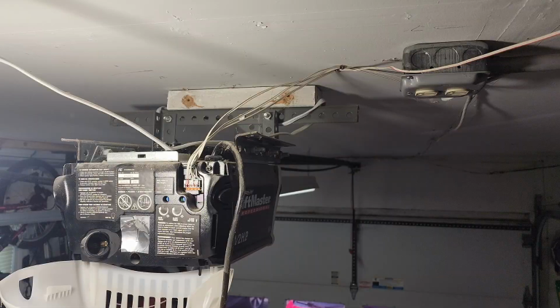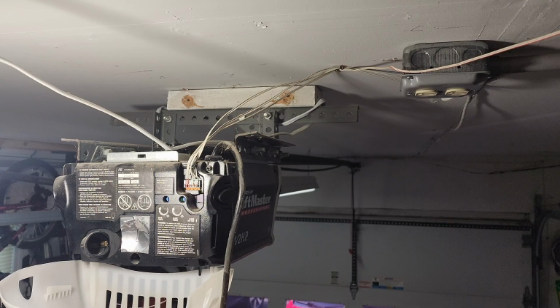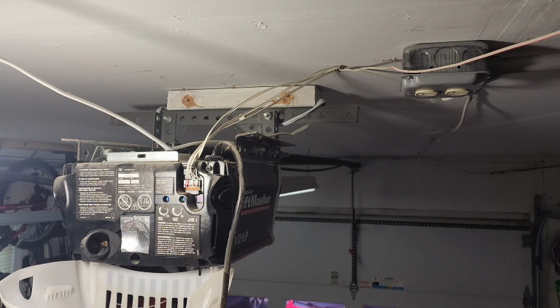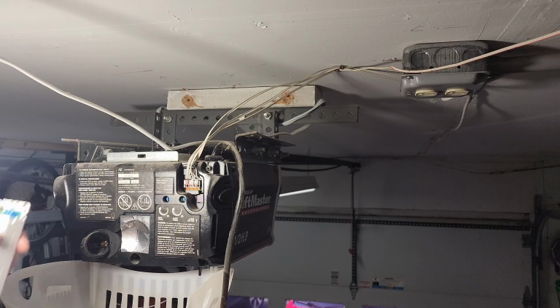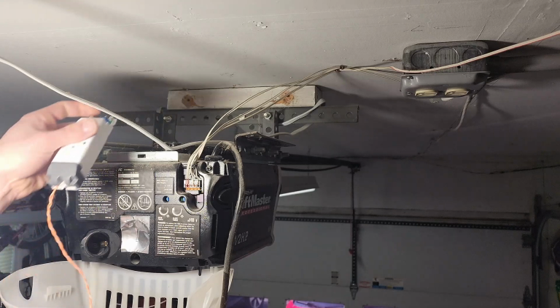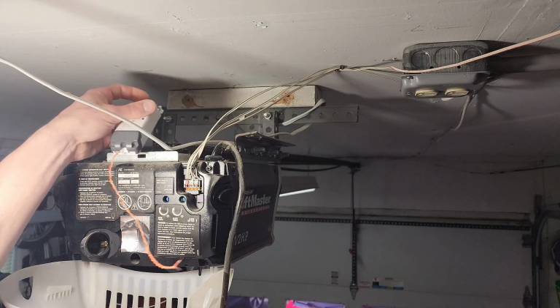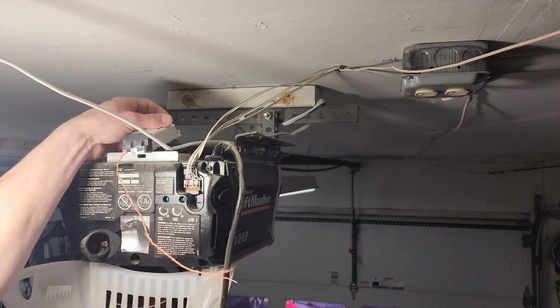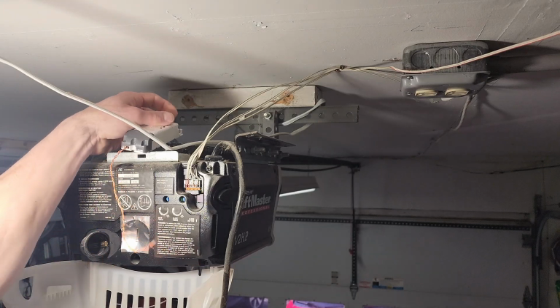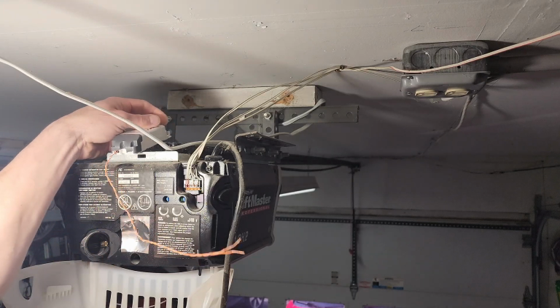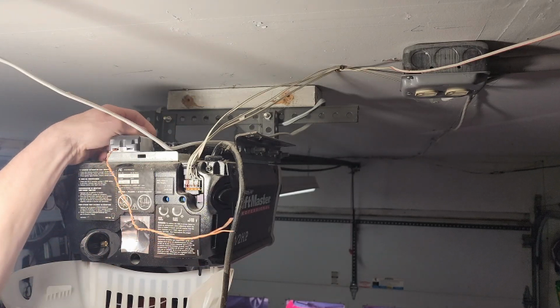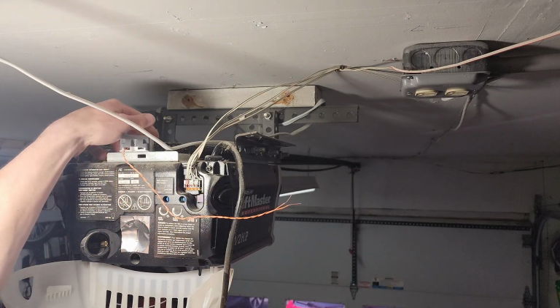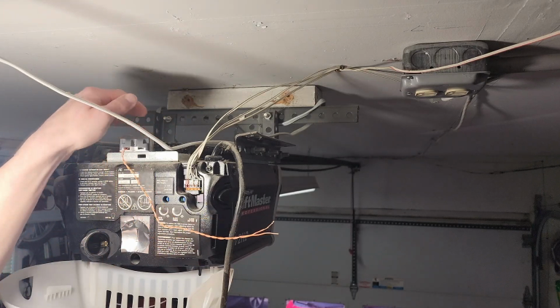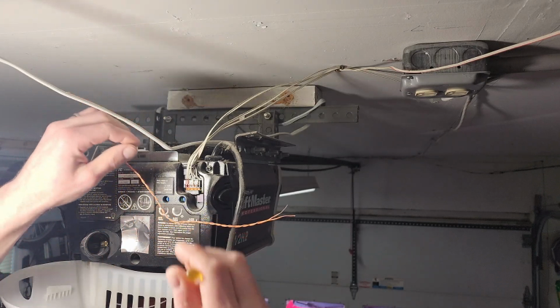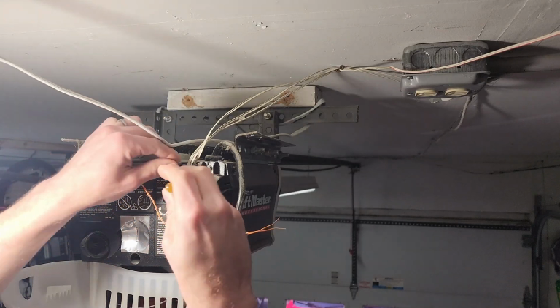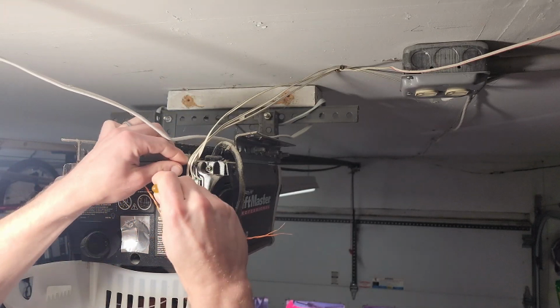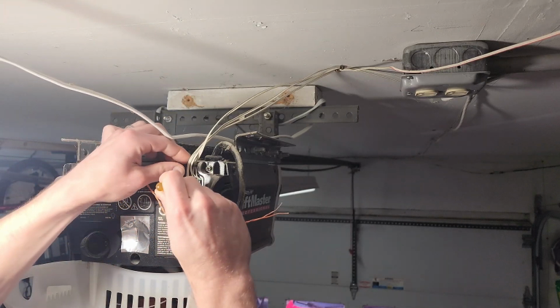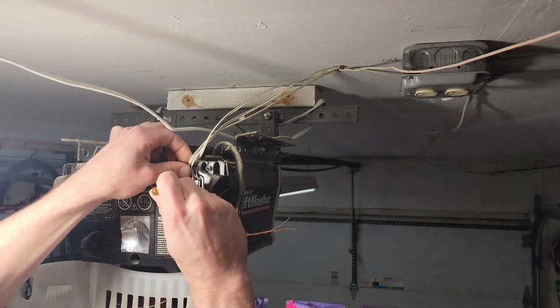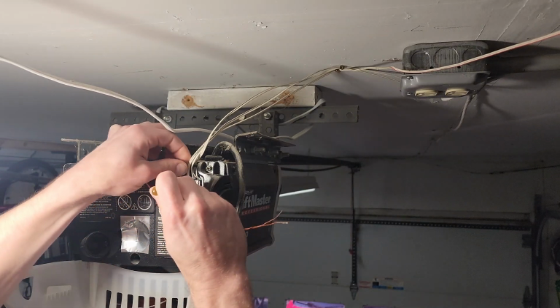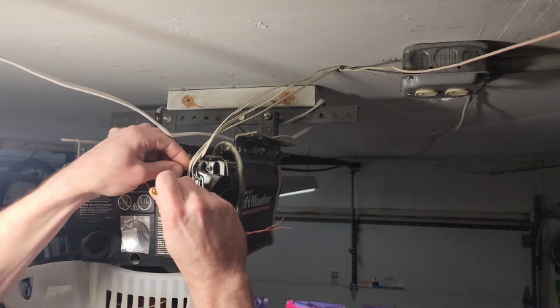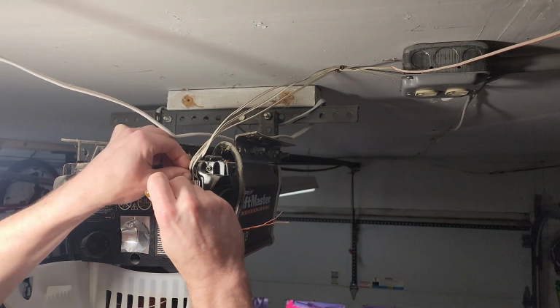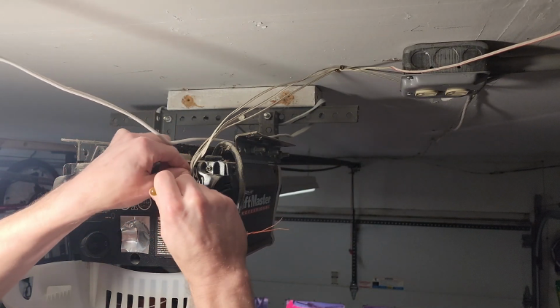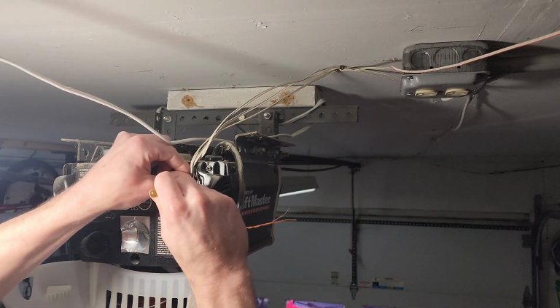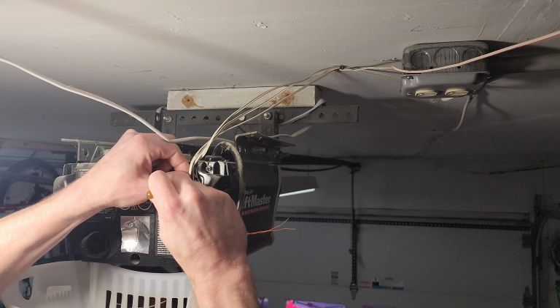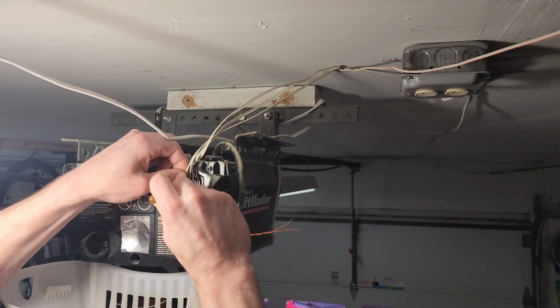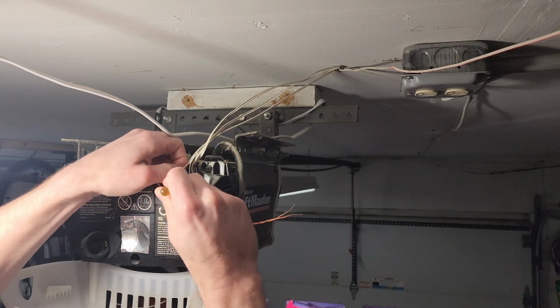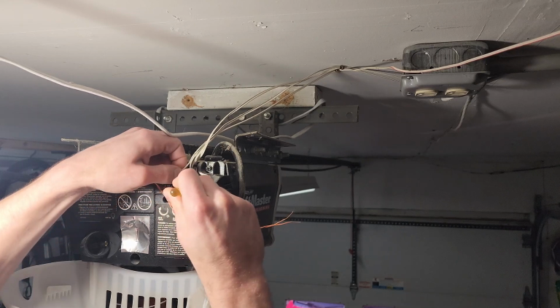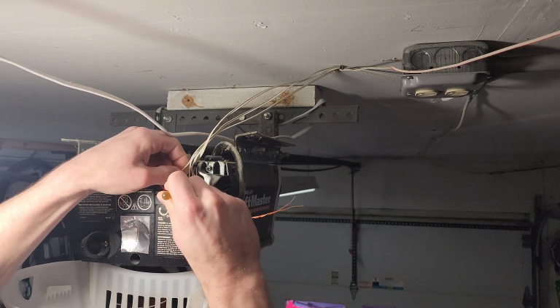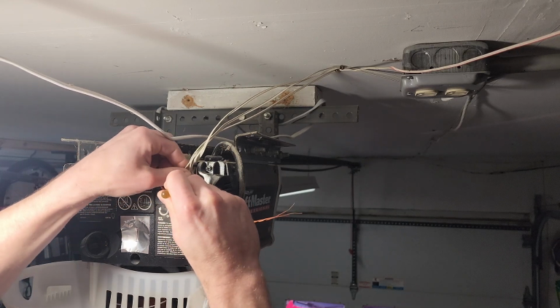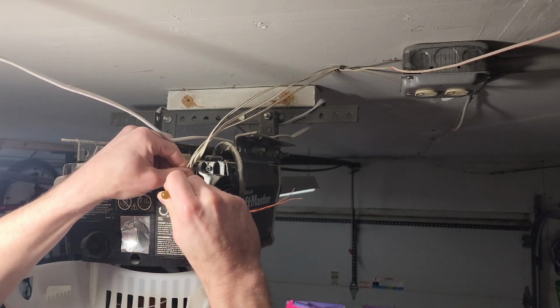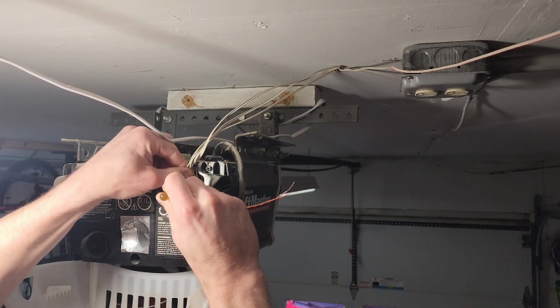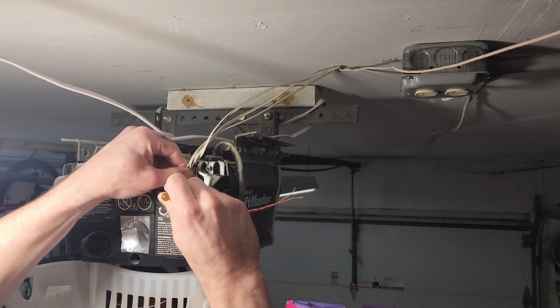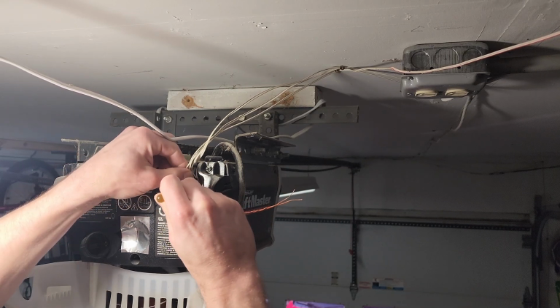Once paired, I can easily wire the relay to the two wires going to the wired remote. I could have done this at the remote, however I have a more convenient power location next to the garage door opener.